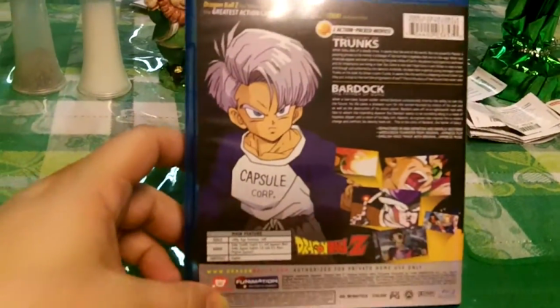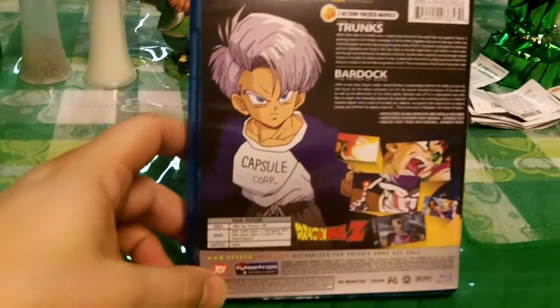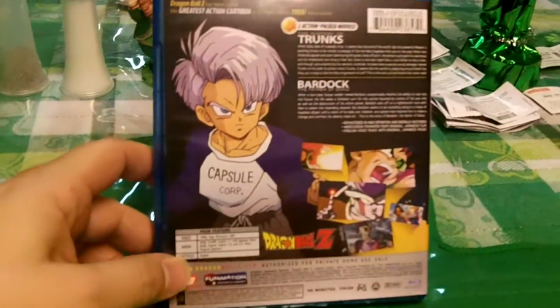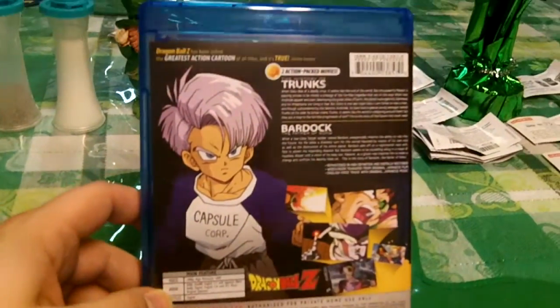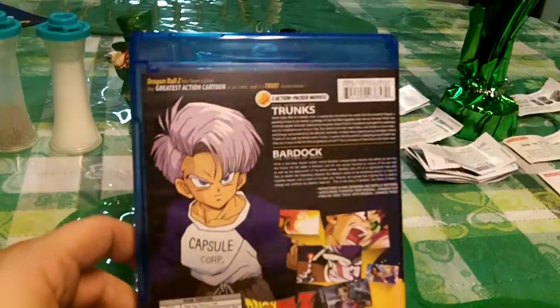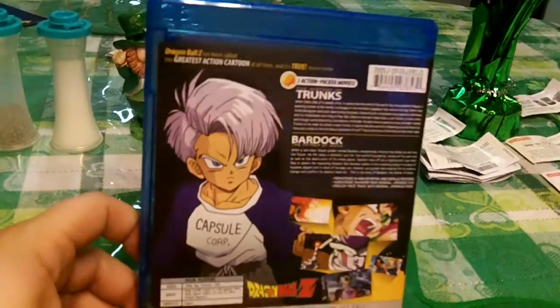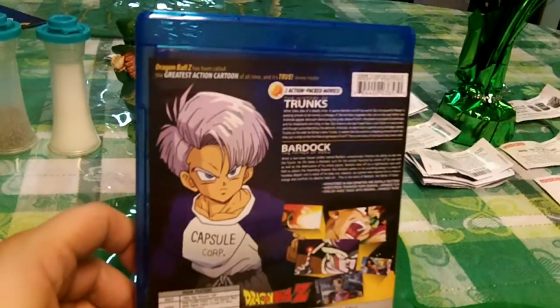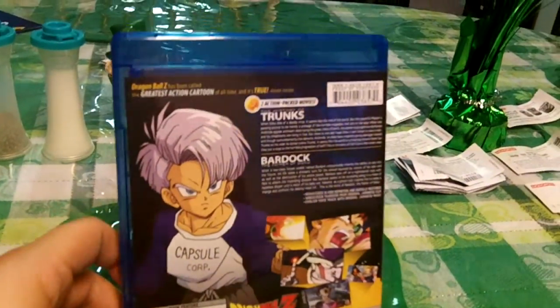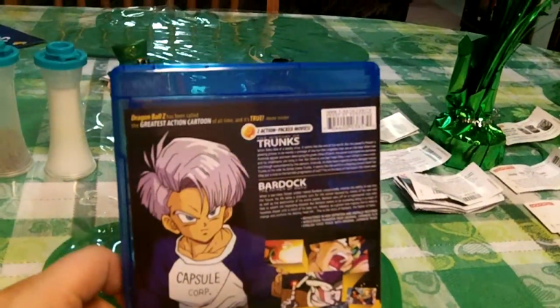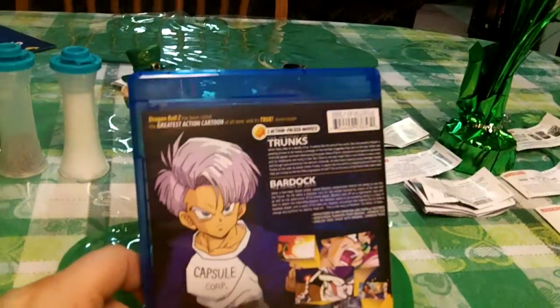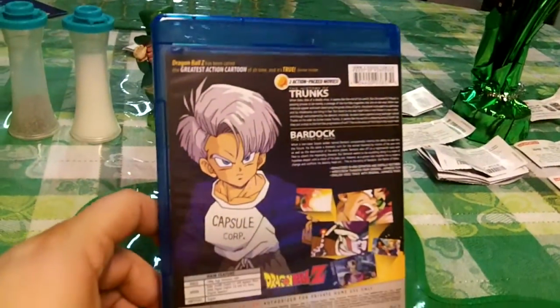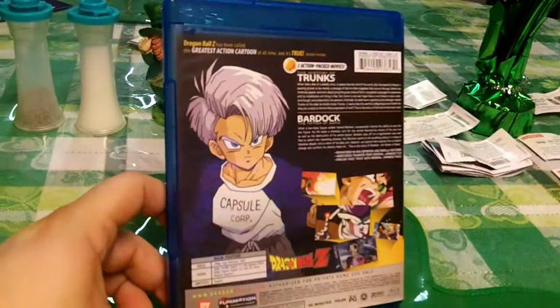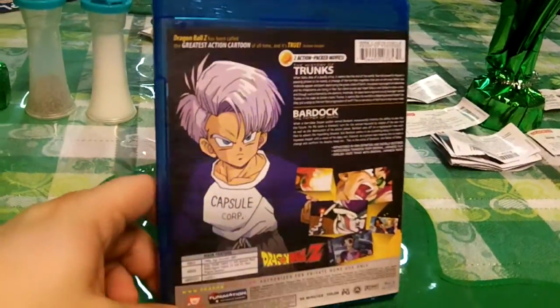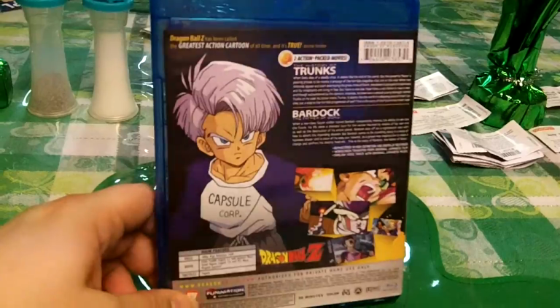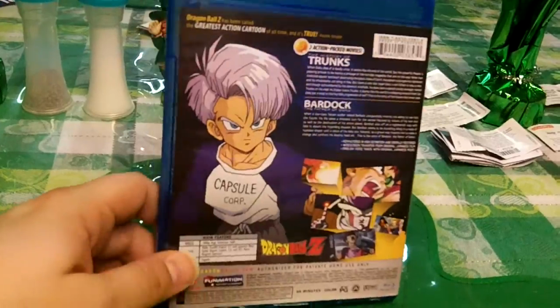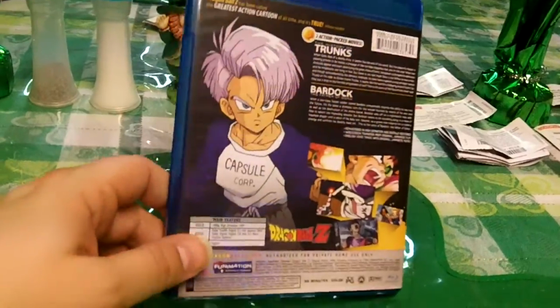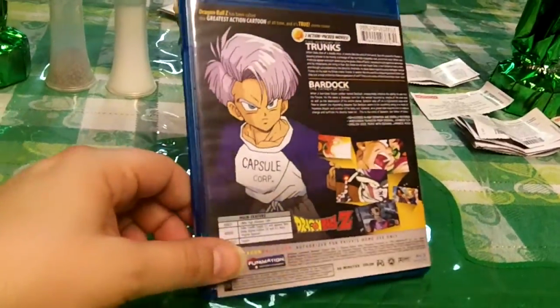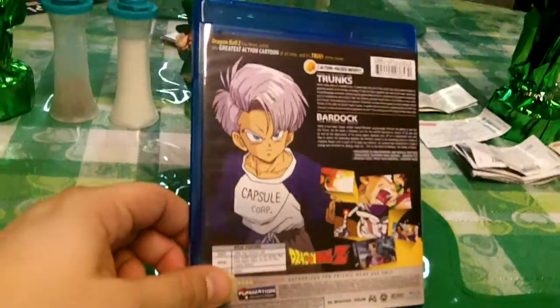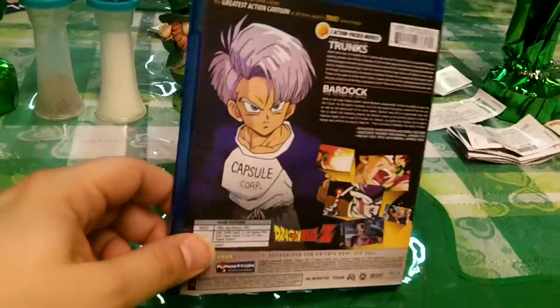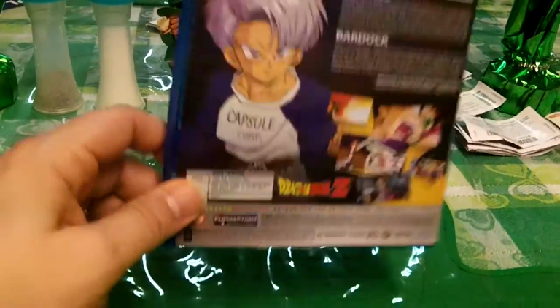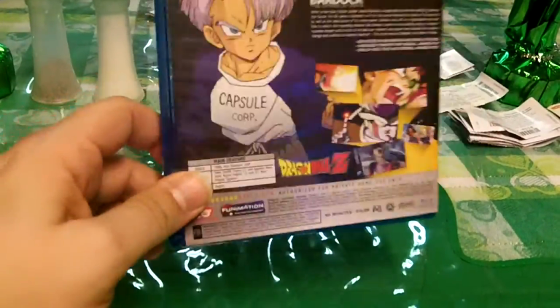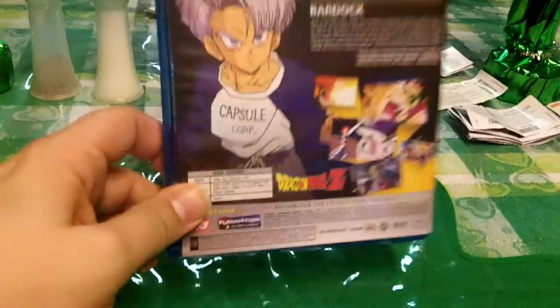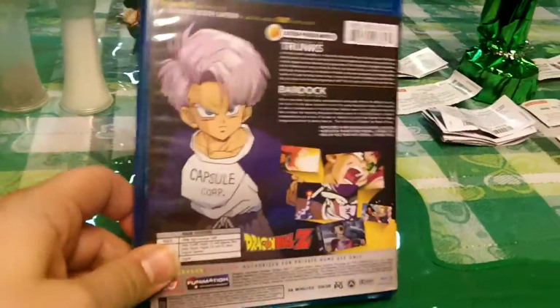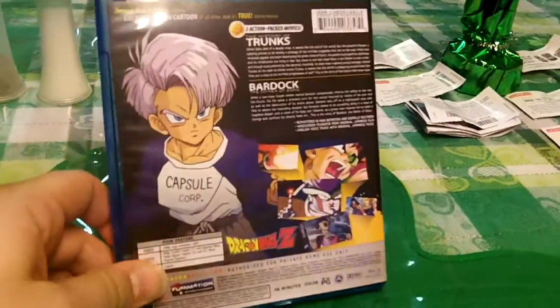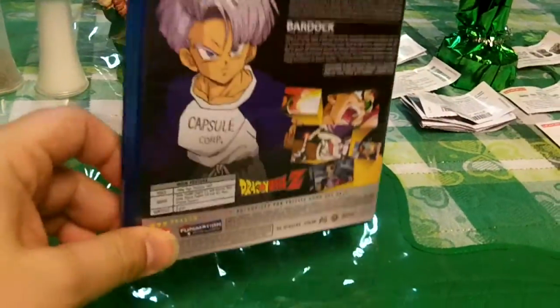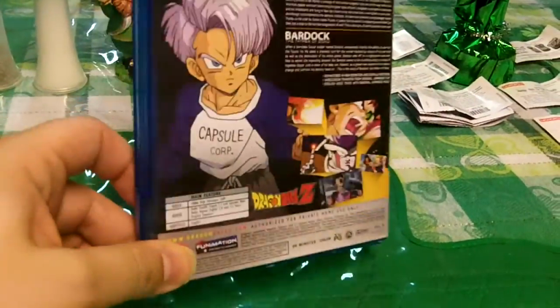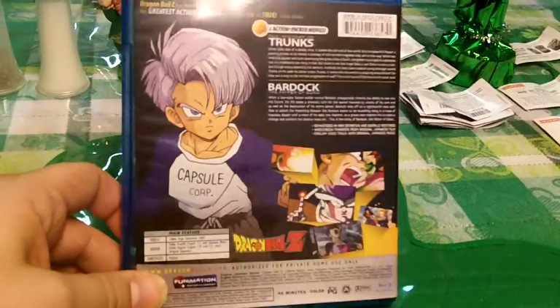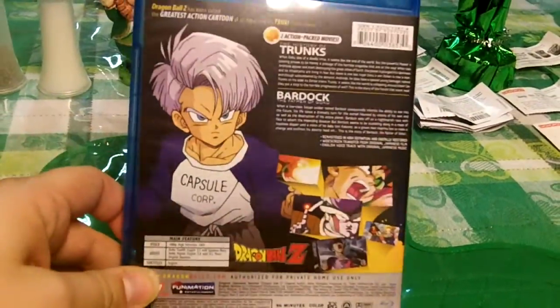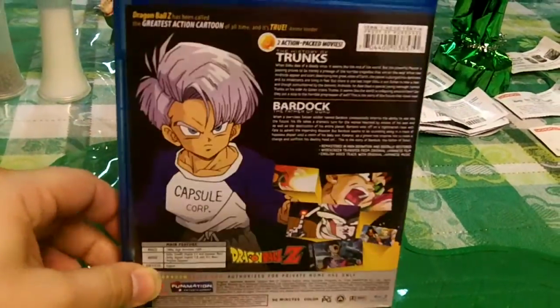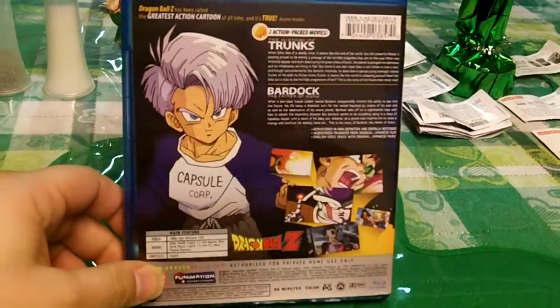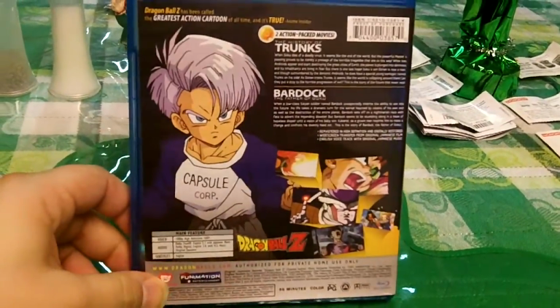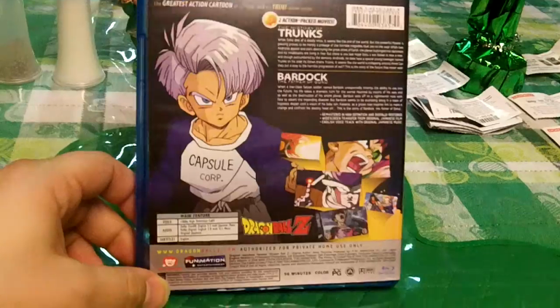They're doing a phenomenal job reprinting these, and I'm glad to own them.